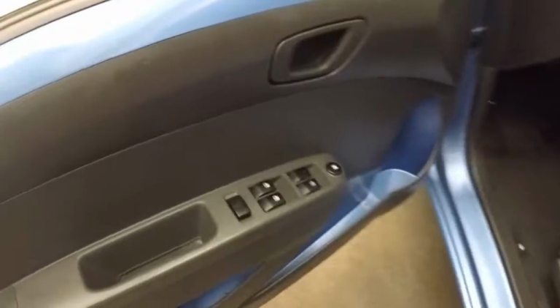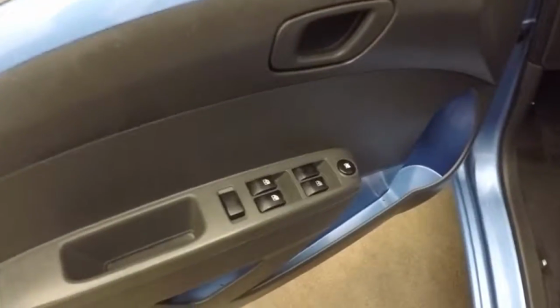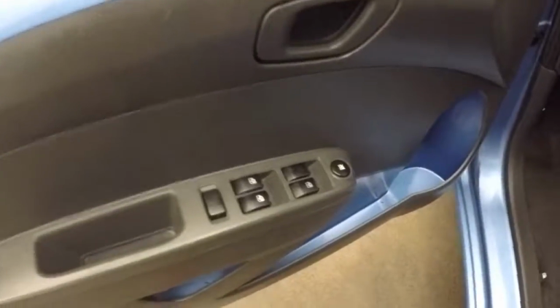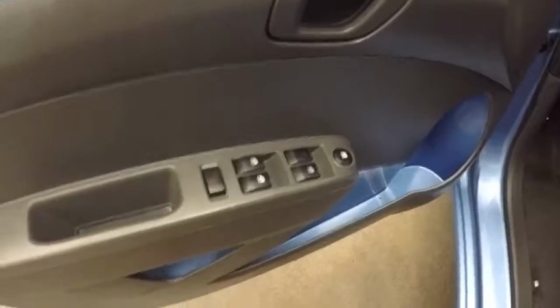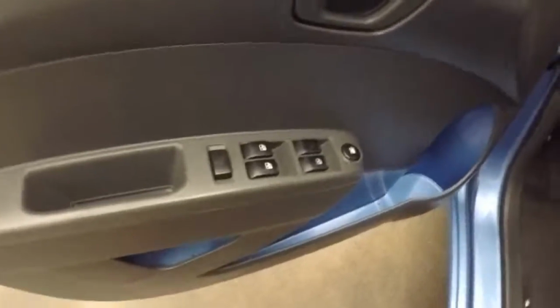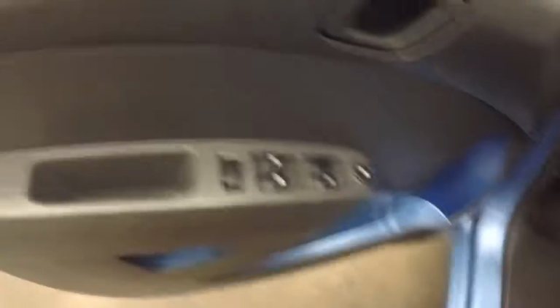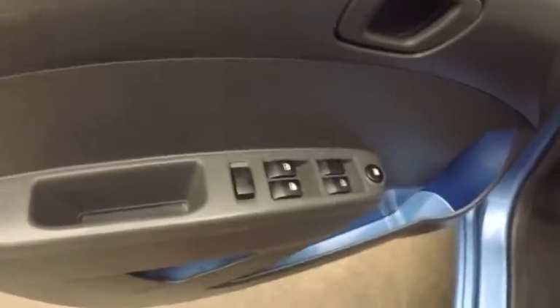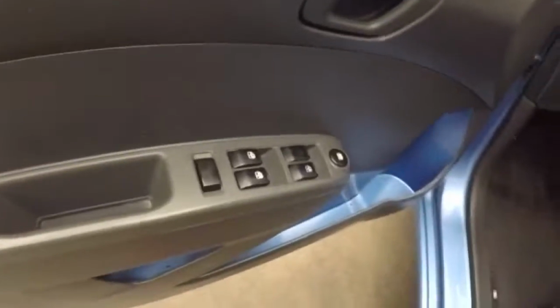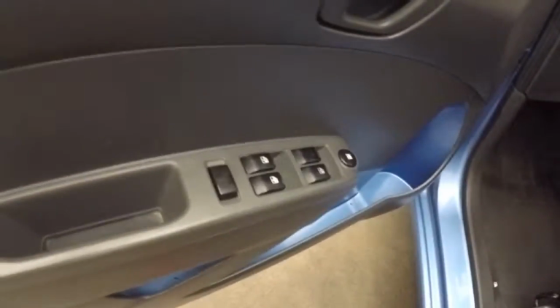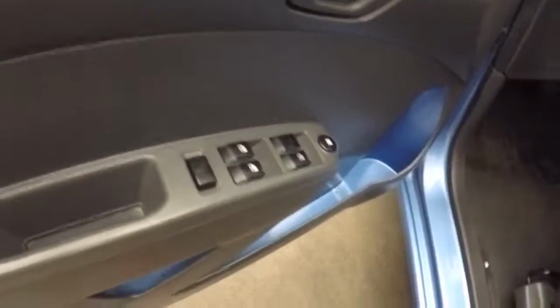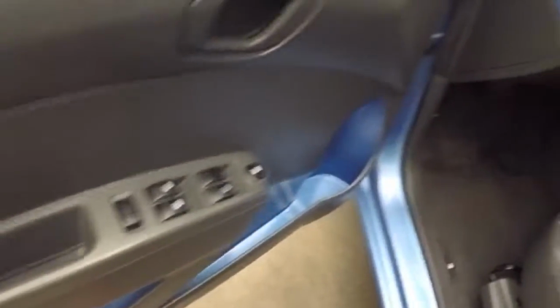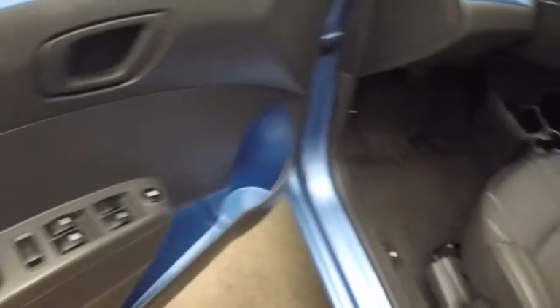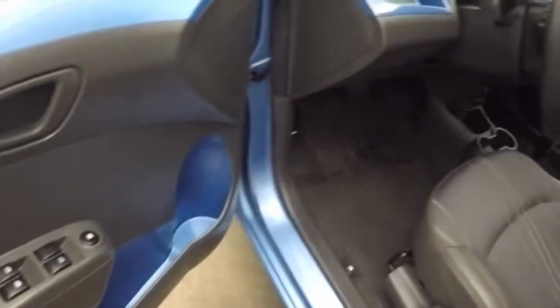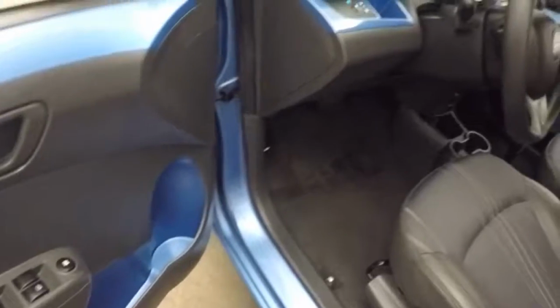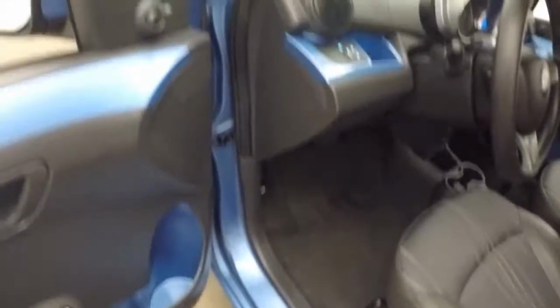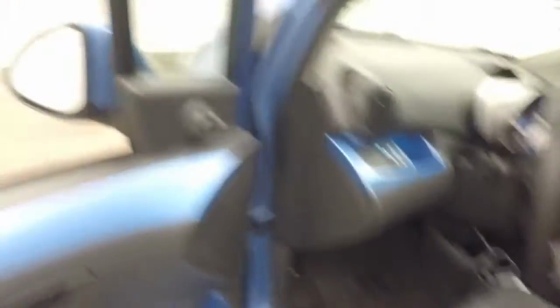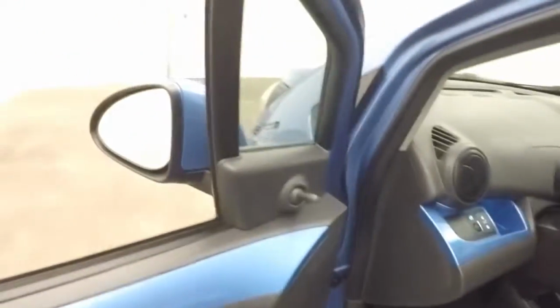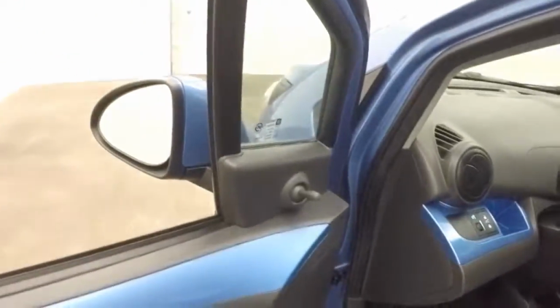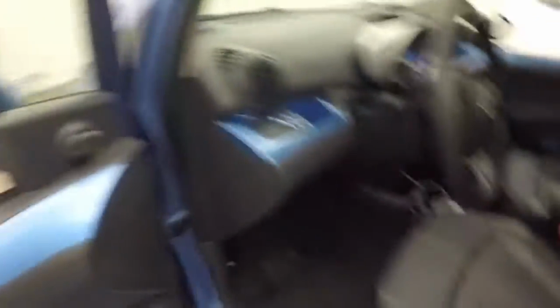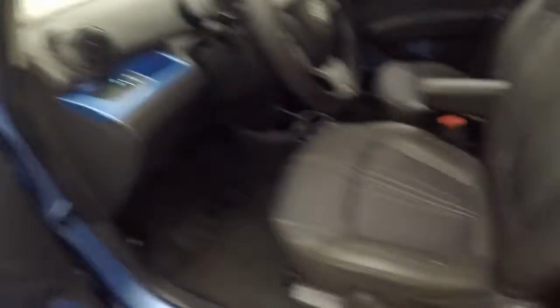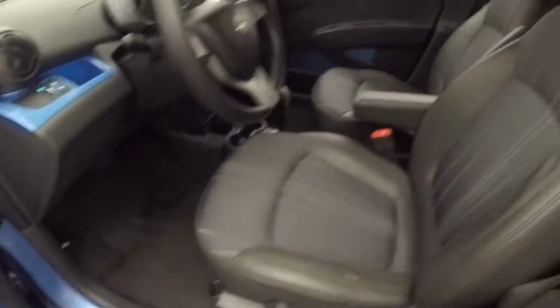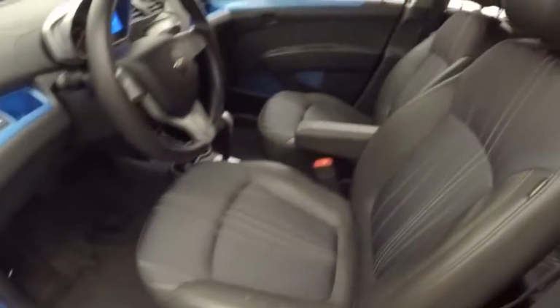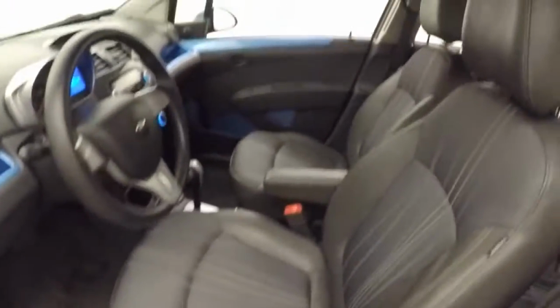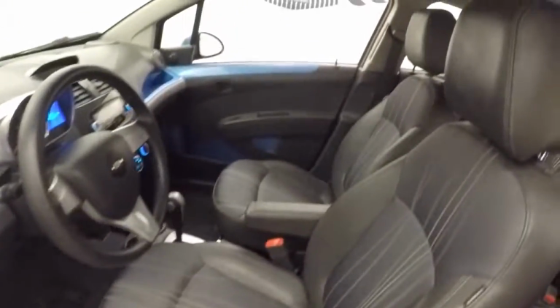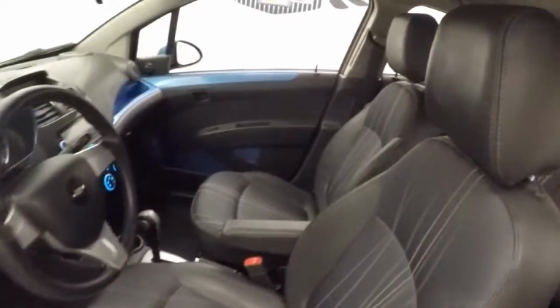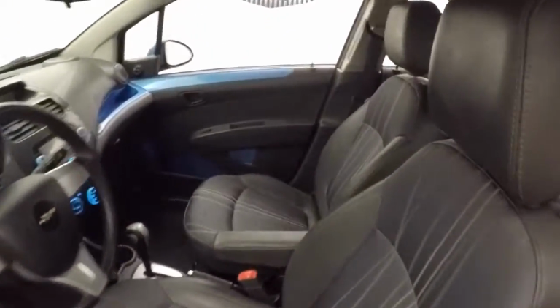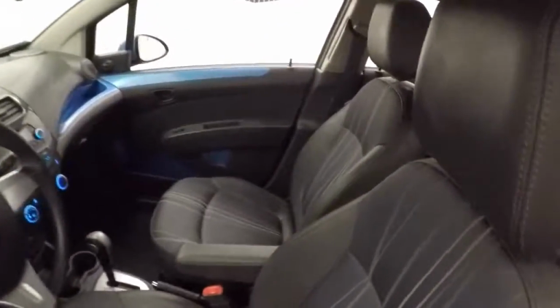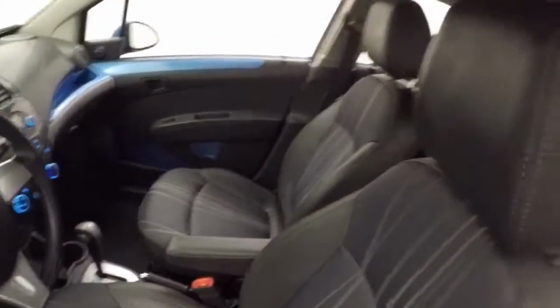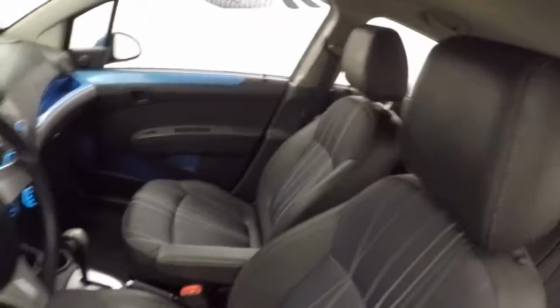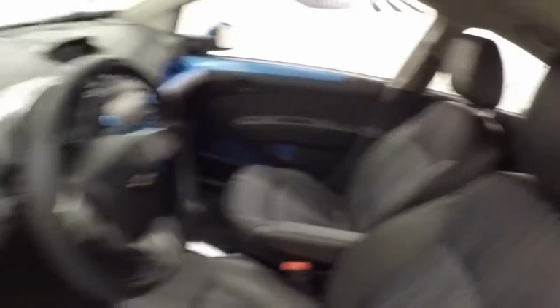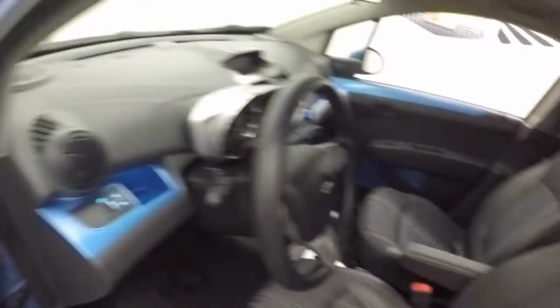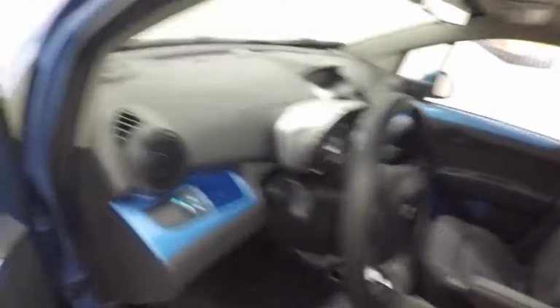All your controls on the door — locks, windows. Your mirrors are manual though, manual seats. Nice interior though.